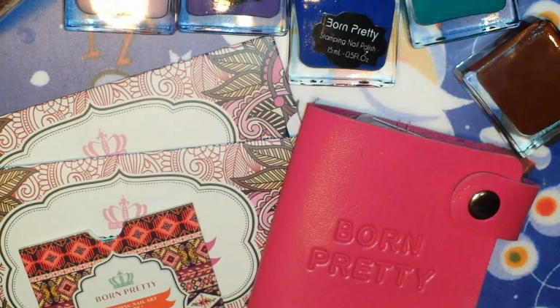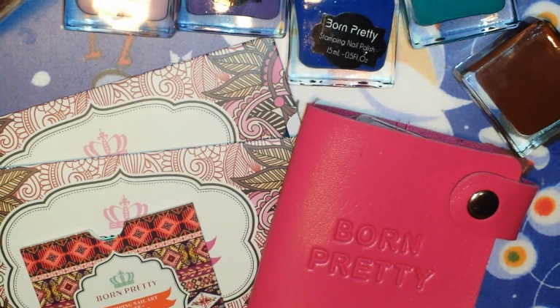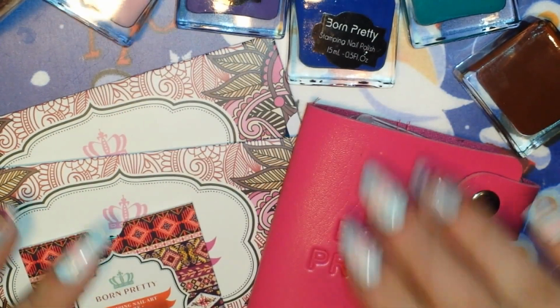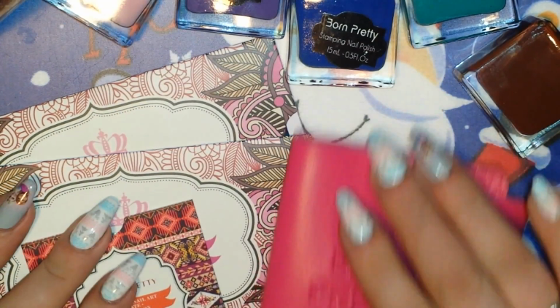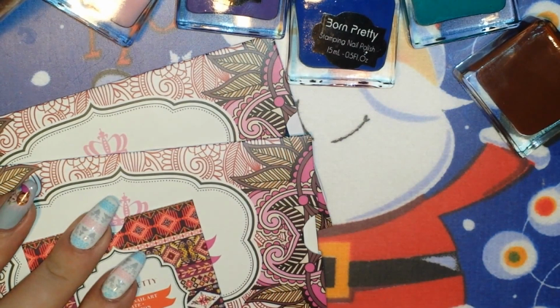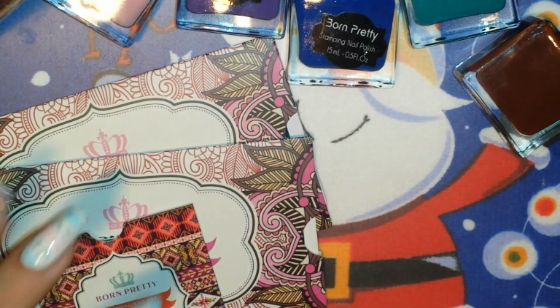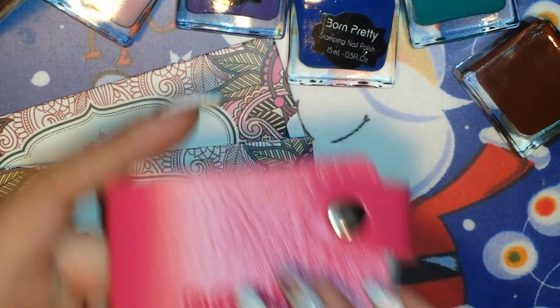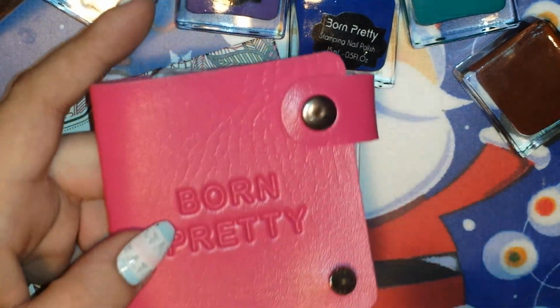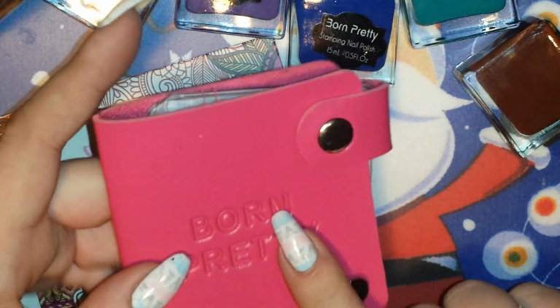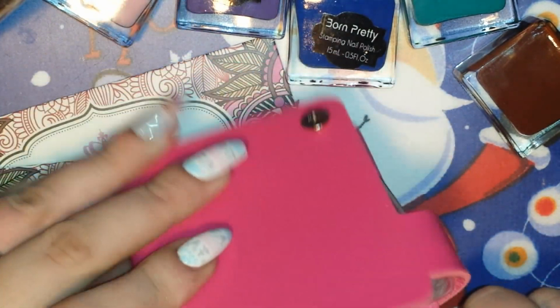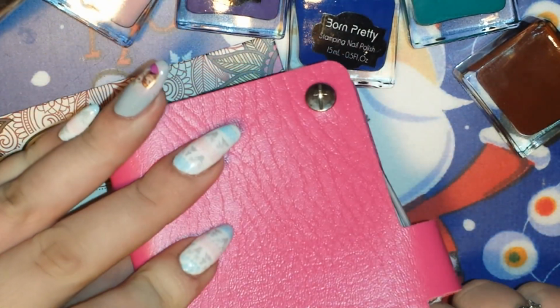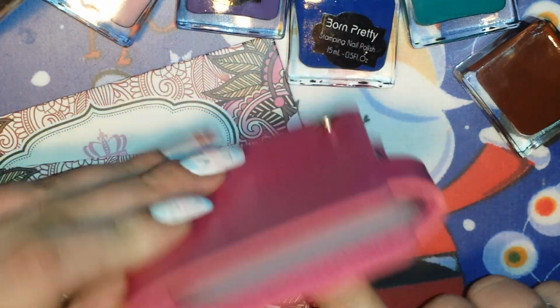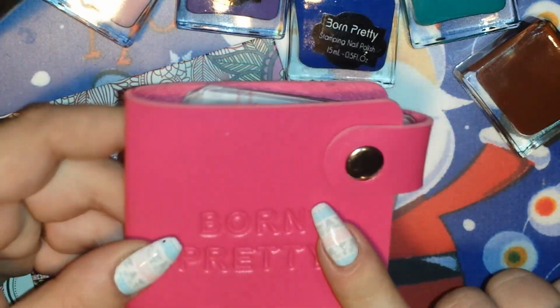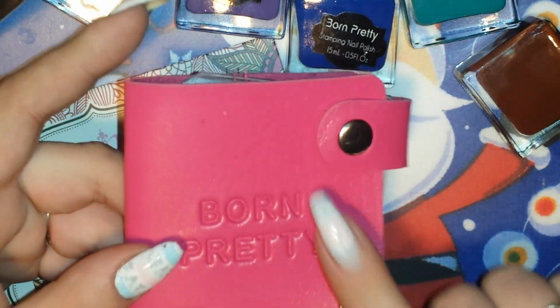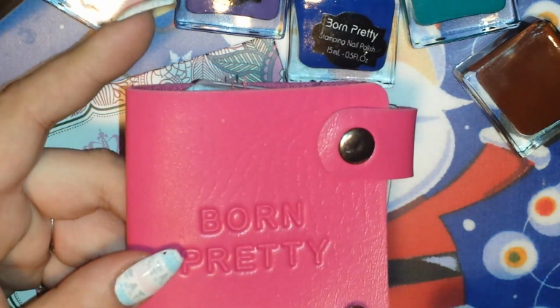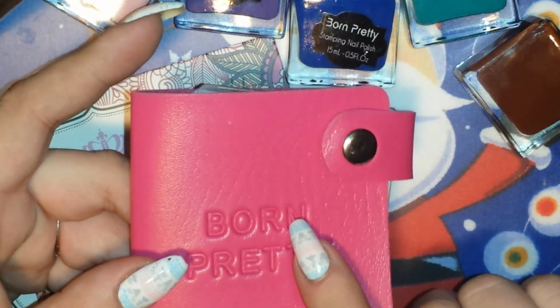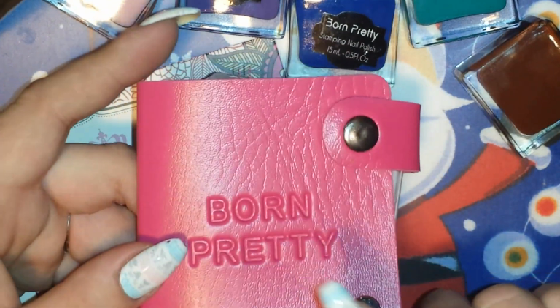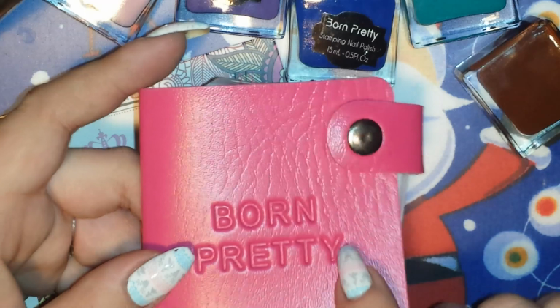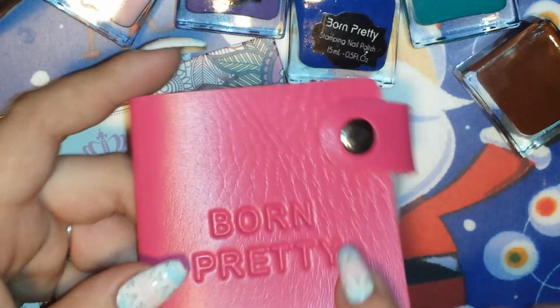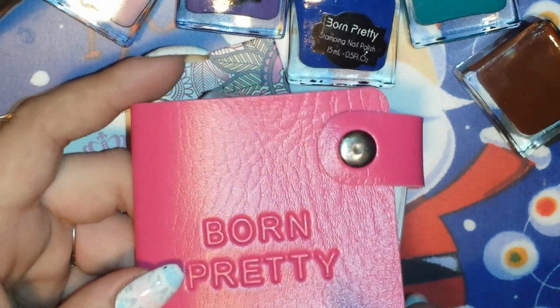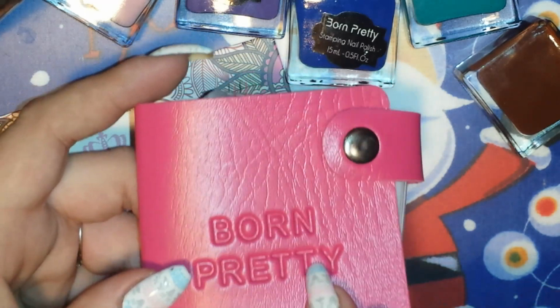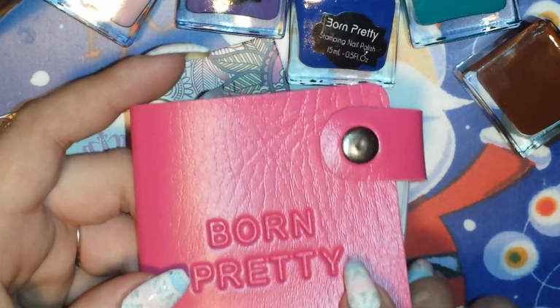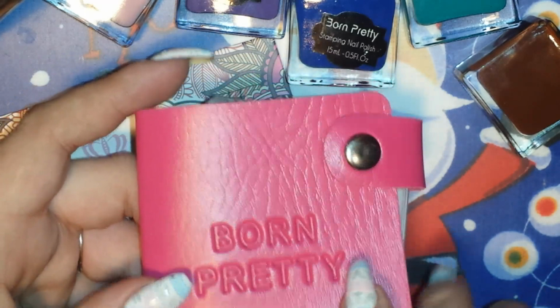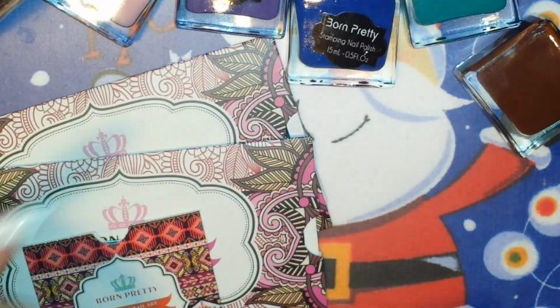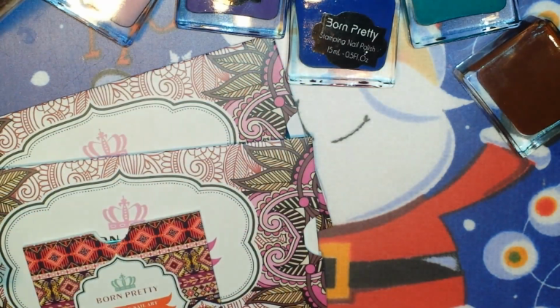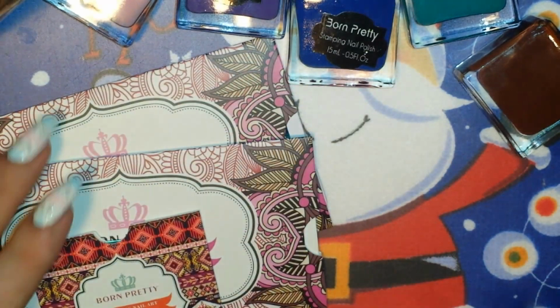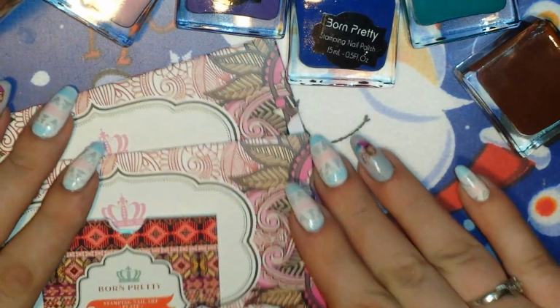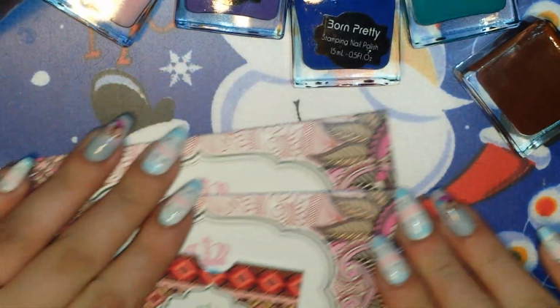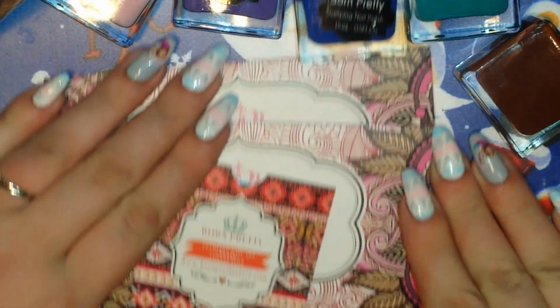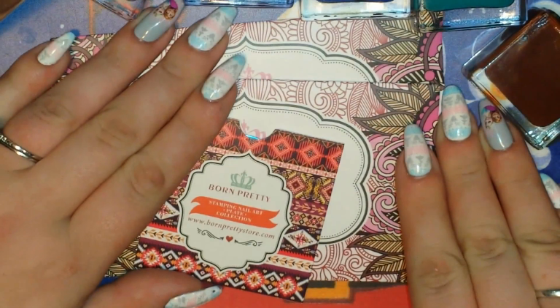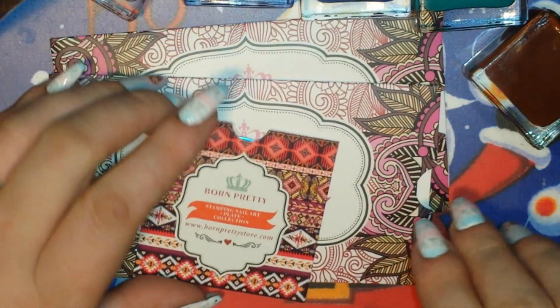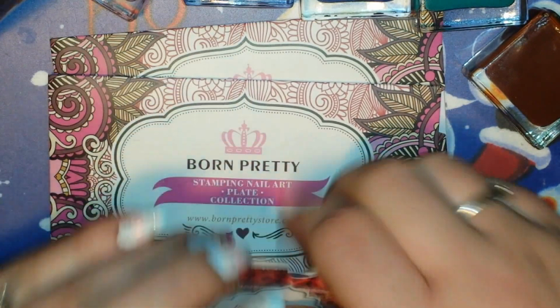They also sent me this really cute stamping plate holder case, which I'm going to show you a little more about in a minute, and they sent me three of their stamping plates.